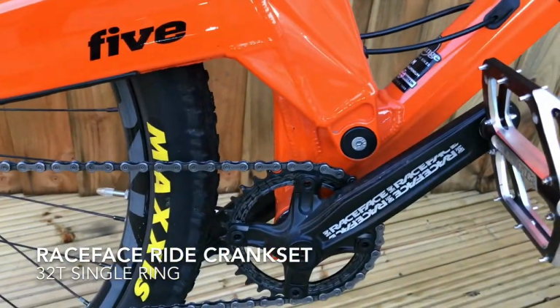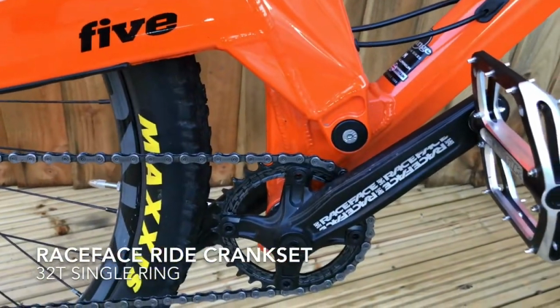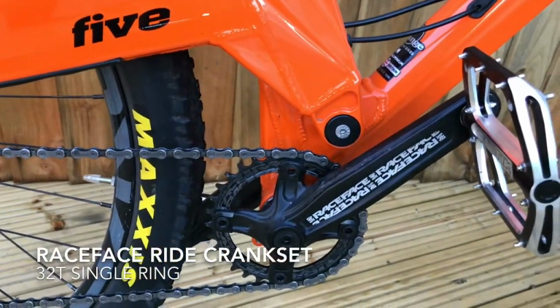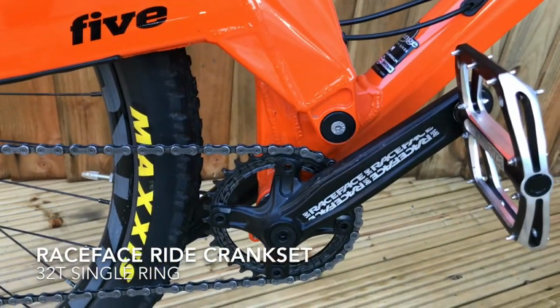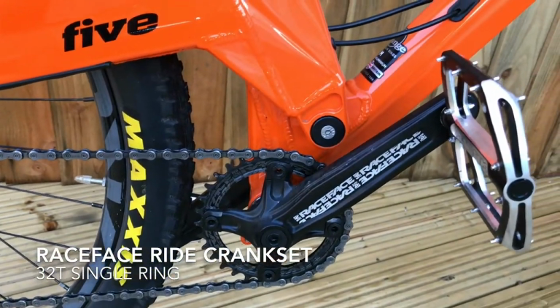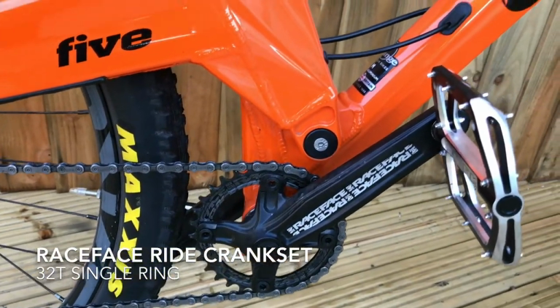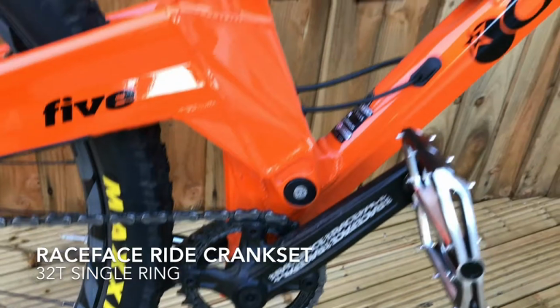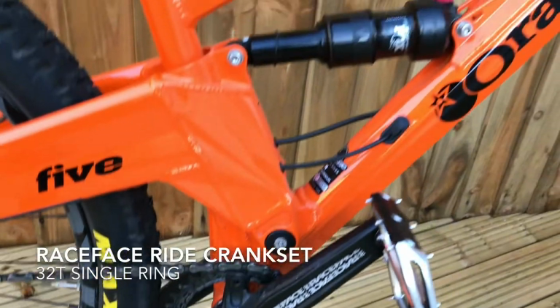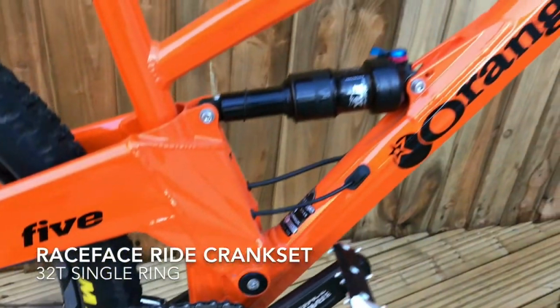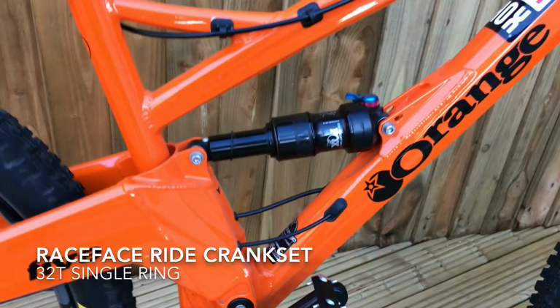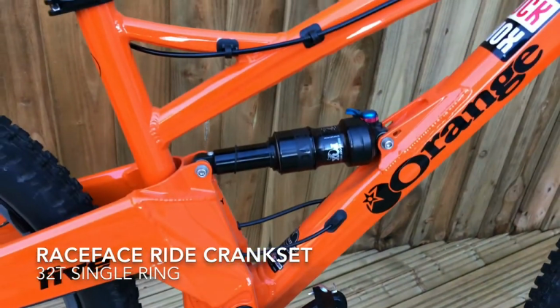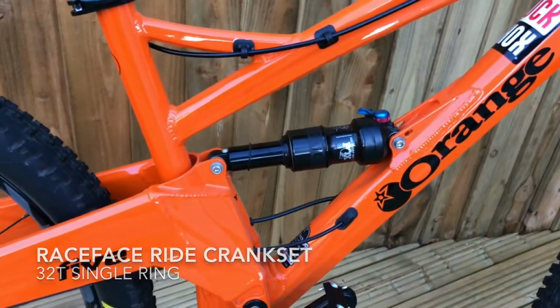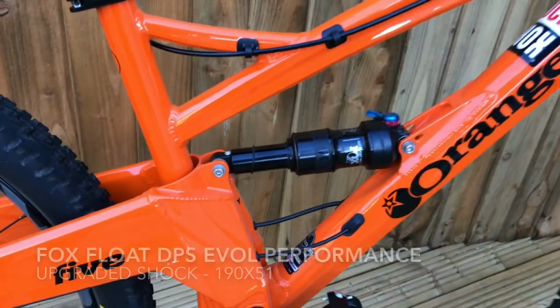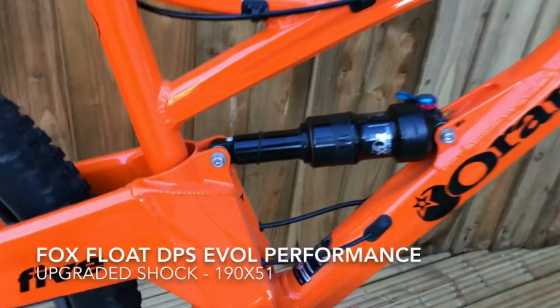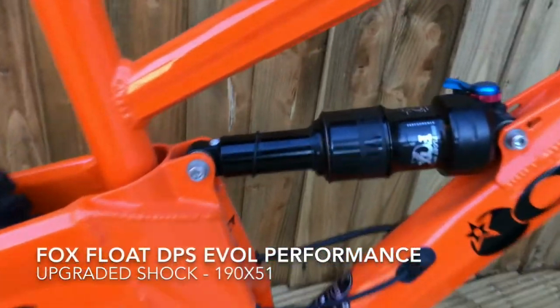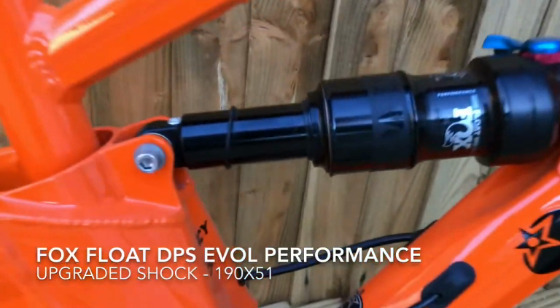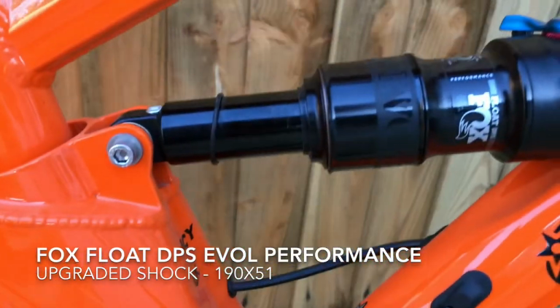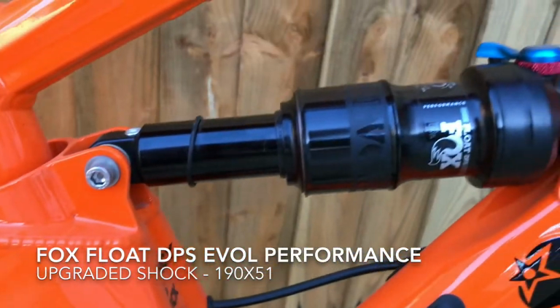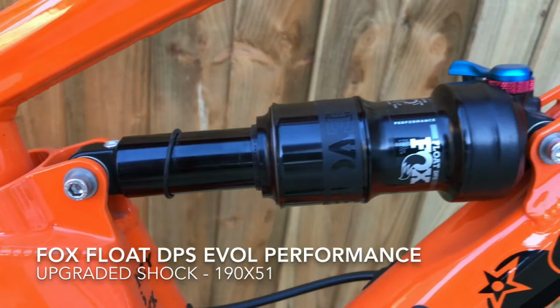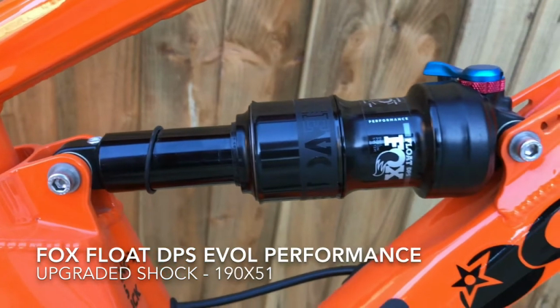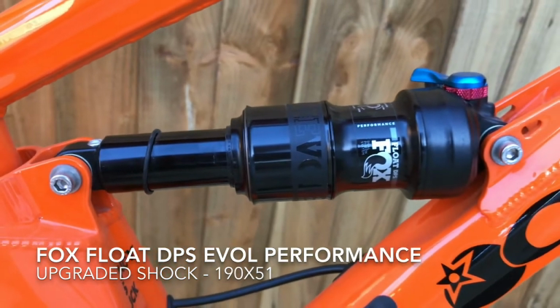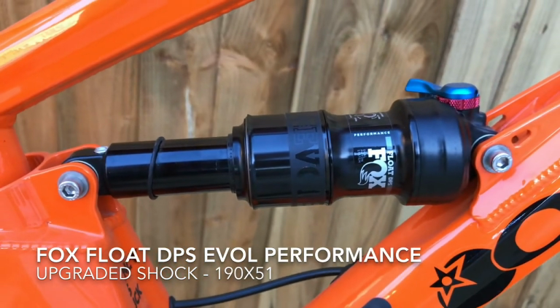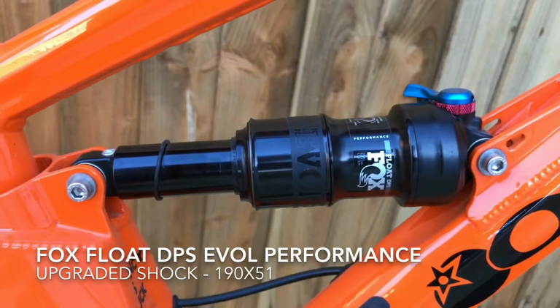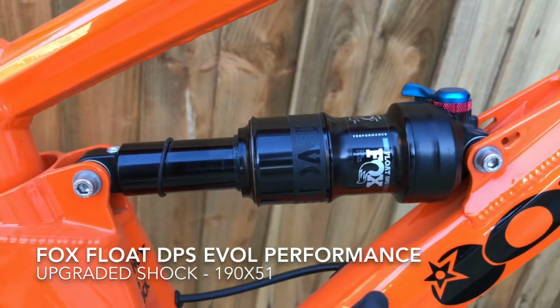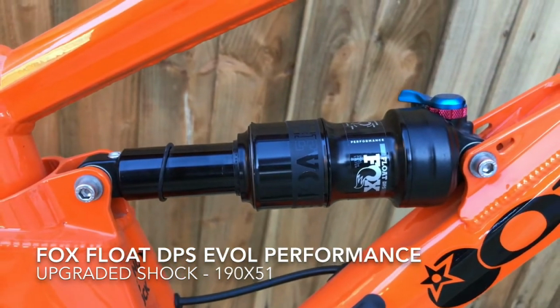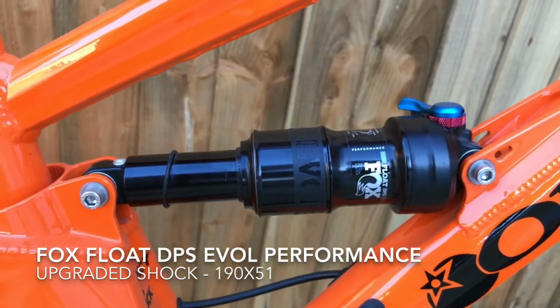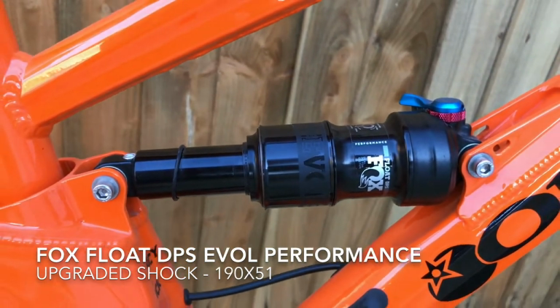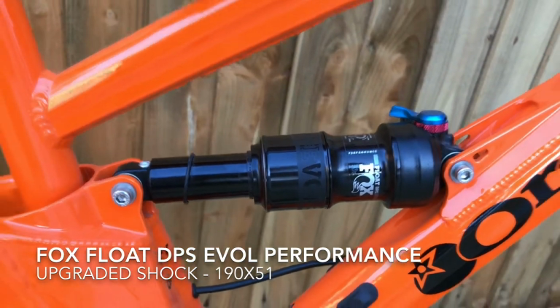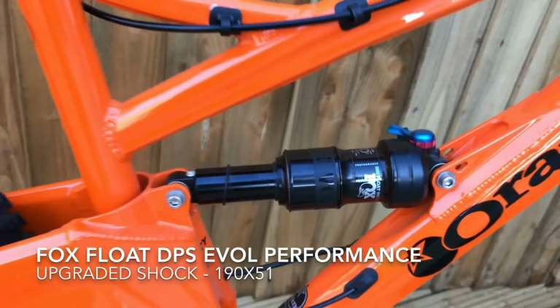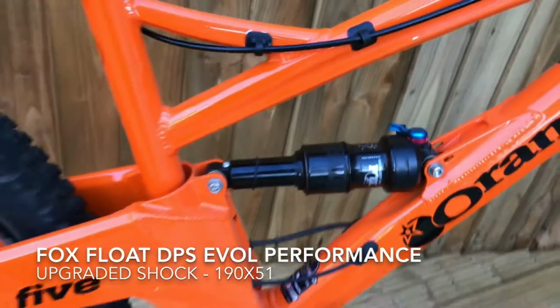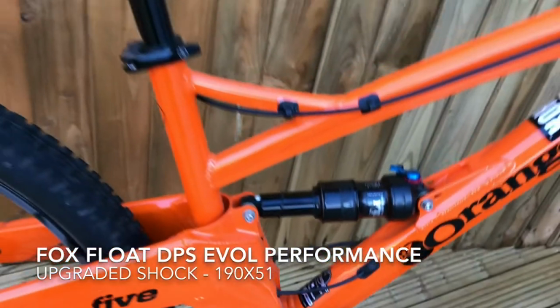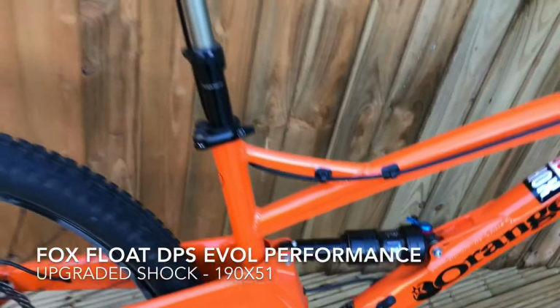It's got the Race Face crankset, Race Face ride, and the Fox Float upgraded shock. I think the original comes with a RockShox Monarch.